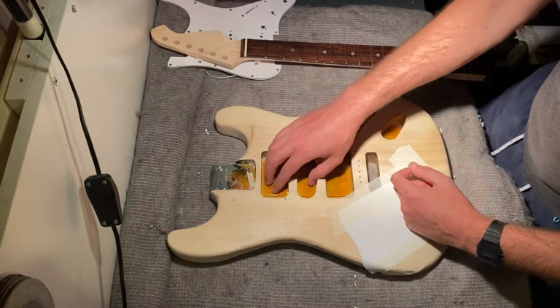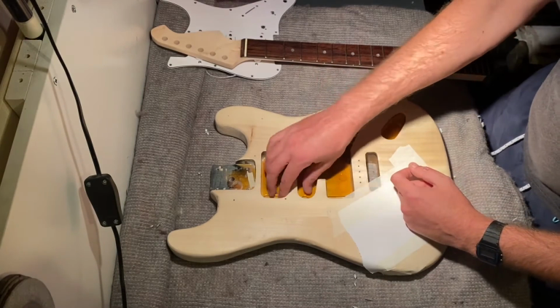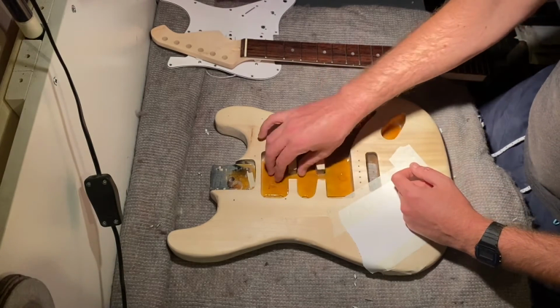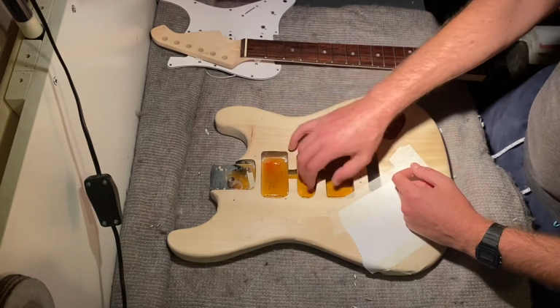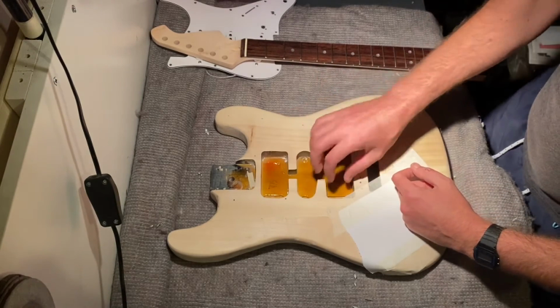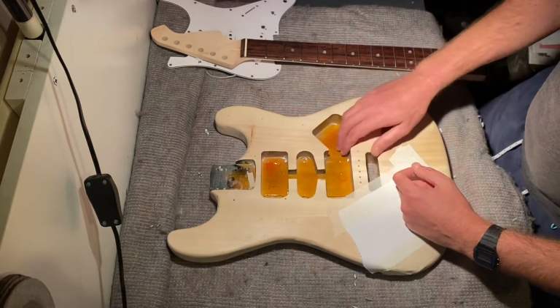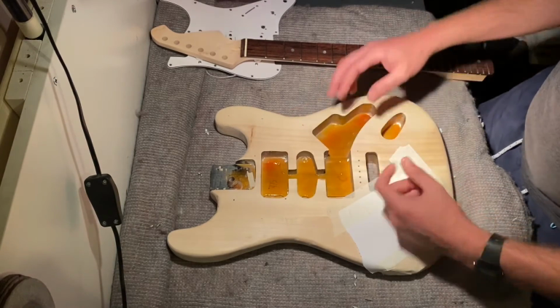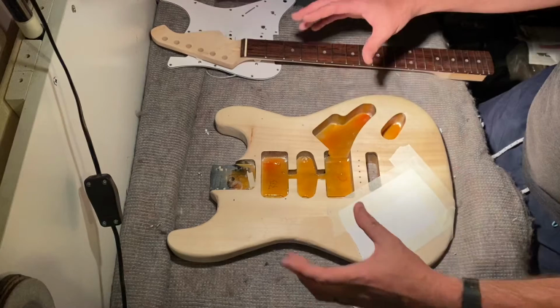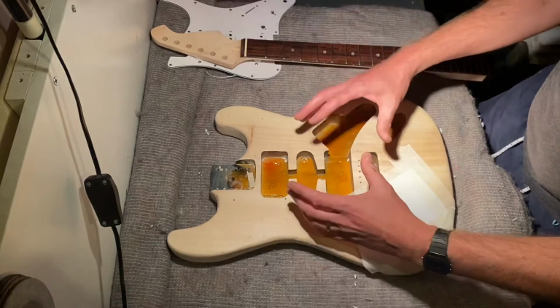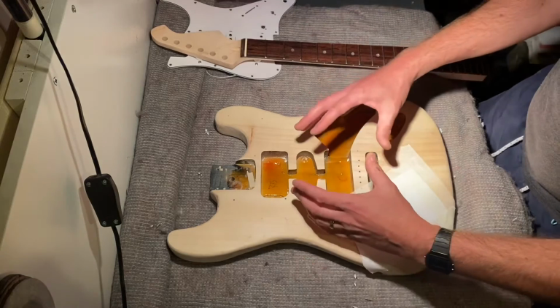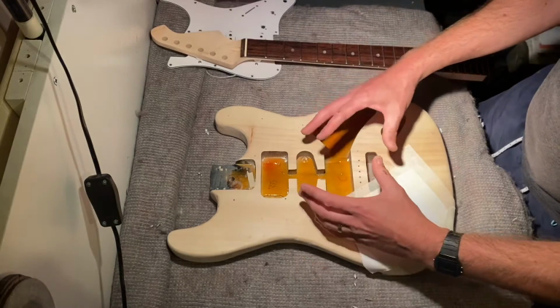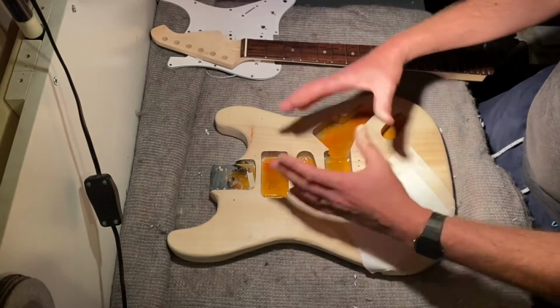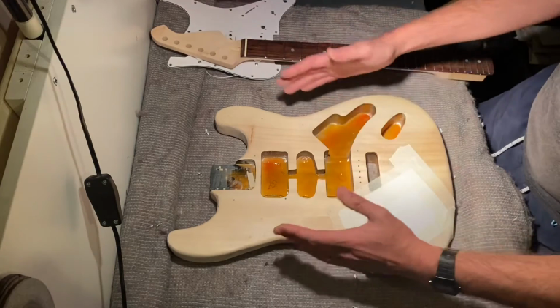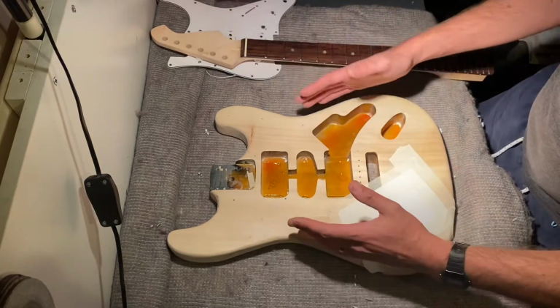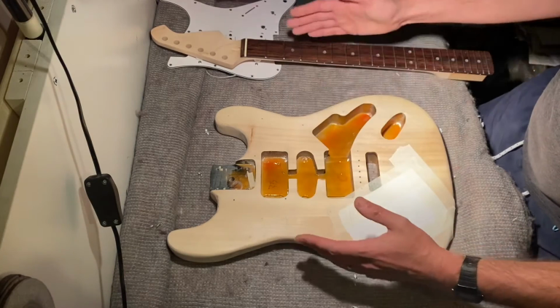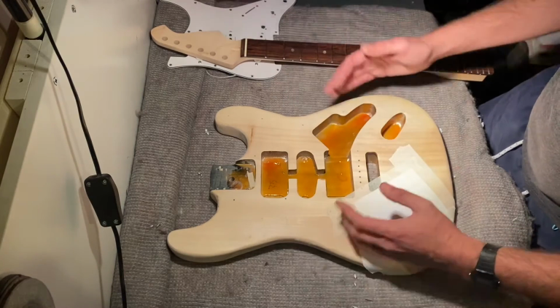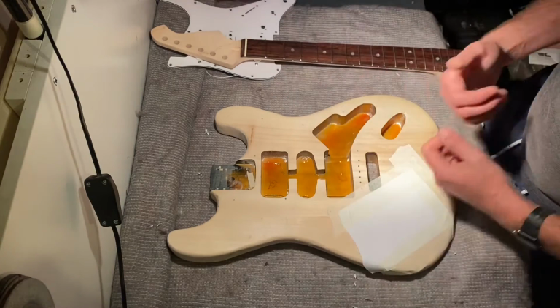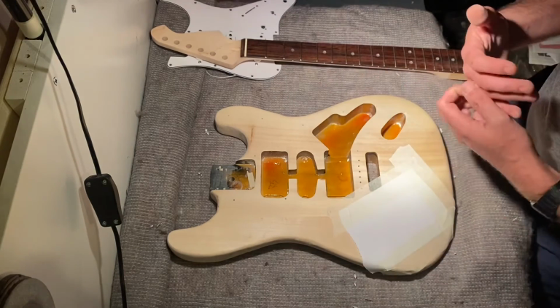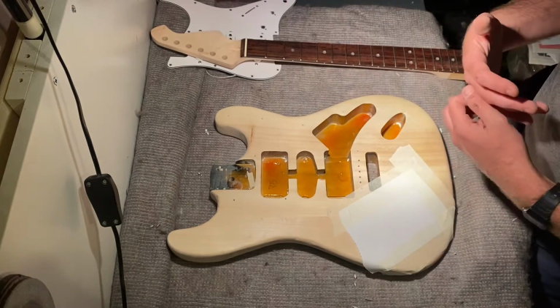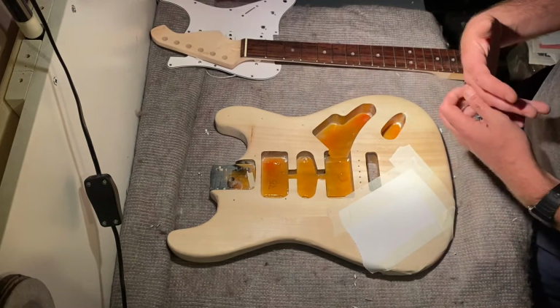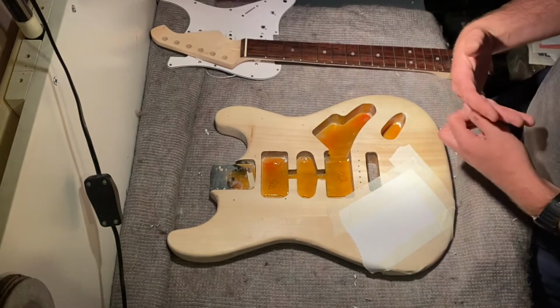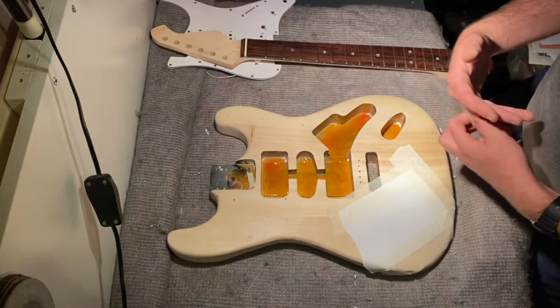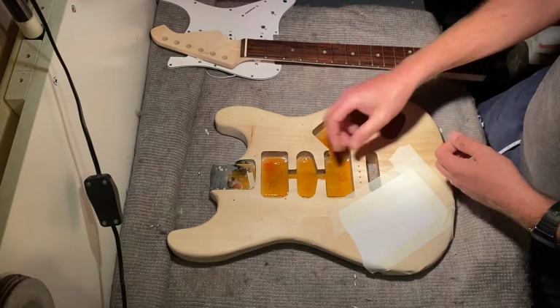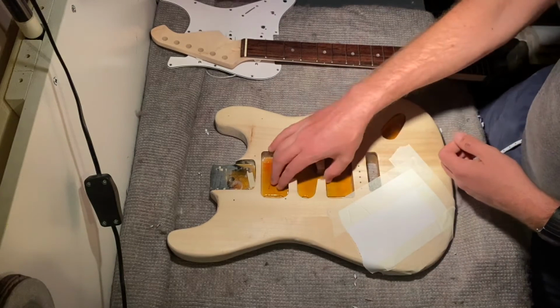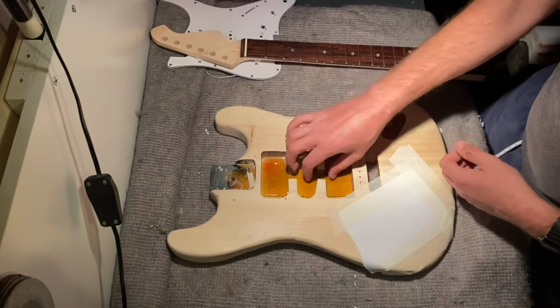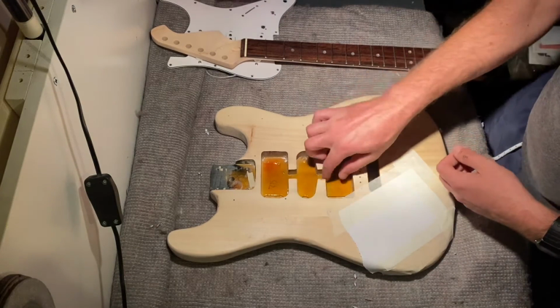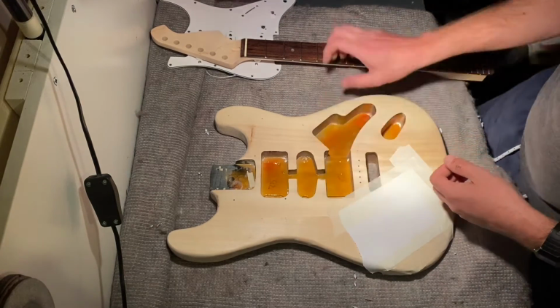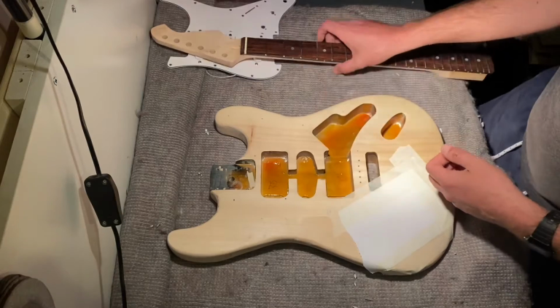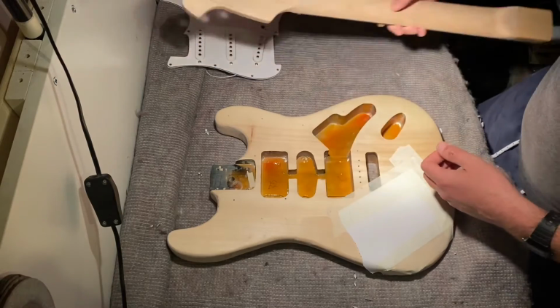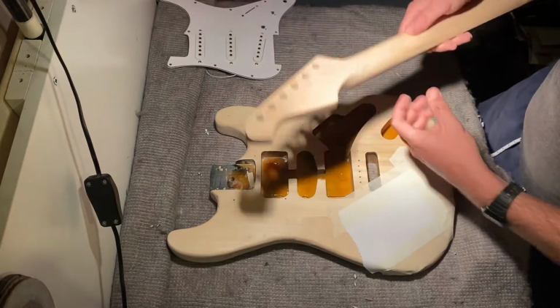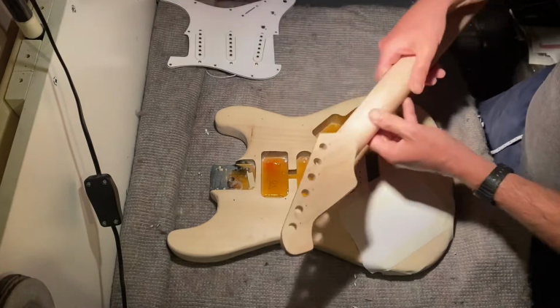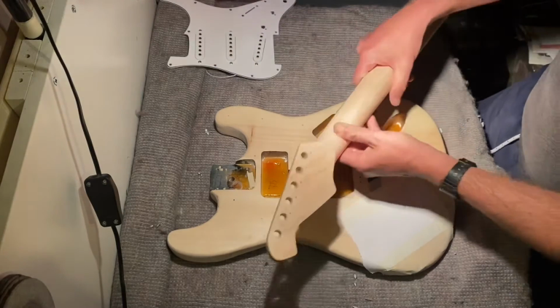That copper foil helps keep the guitar quiet once it's all put together, so that's going in the cavities and the neck.